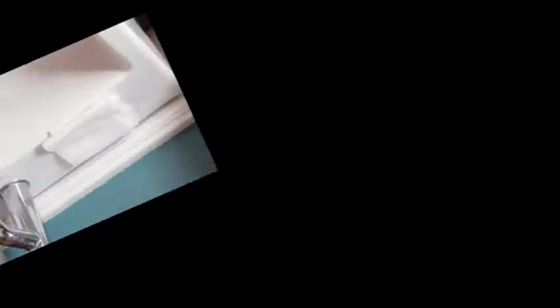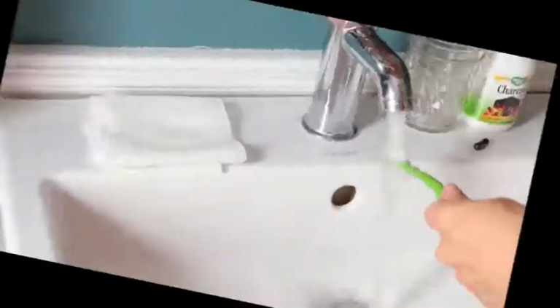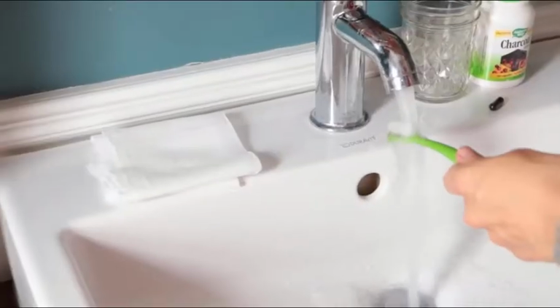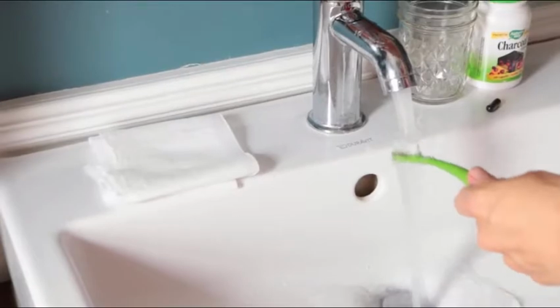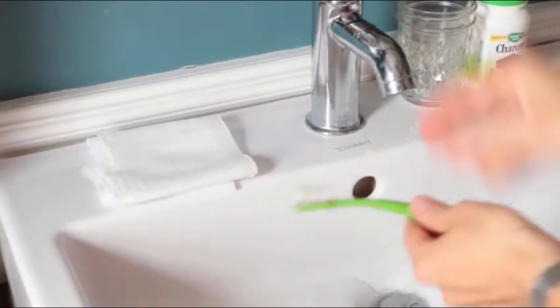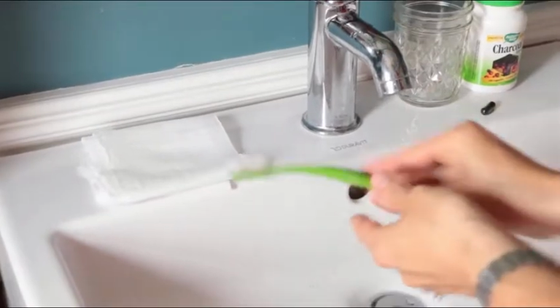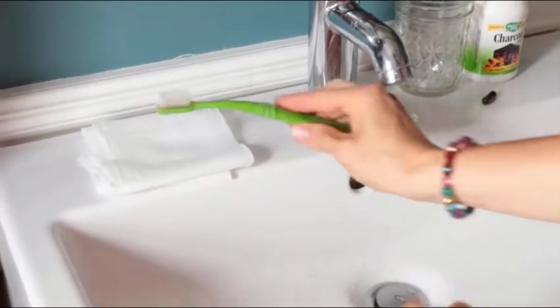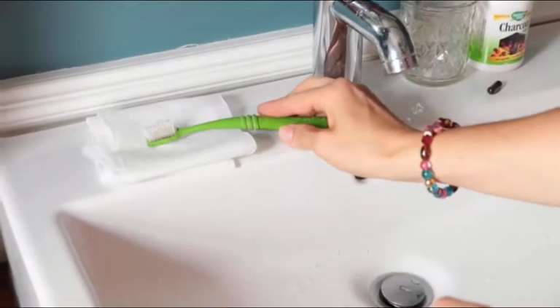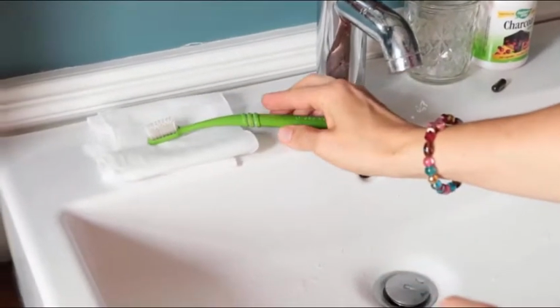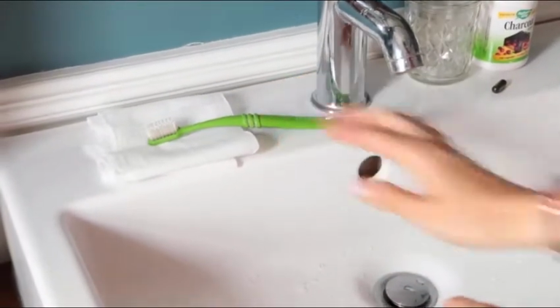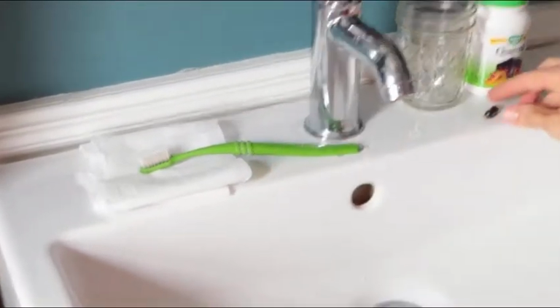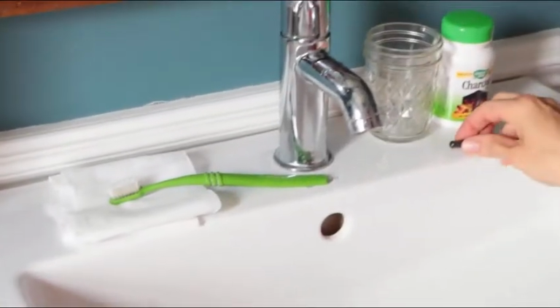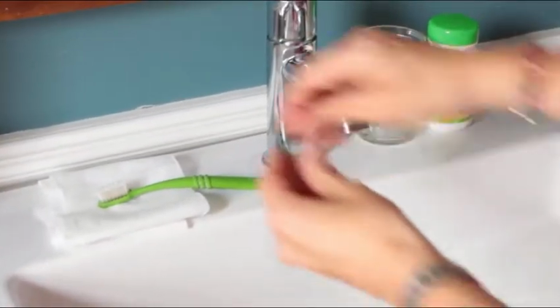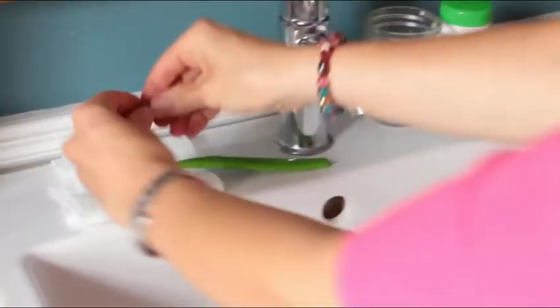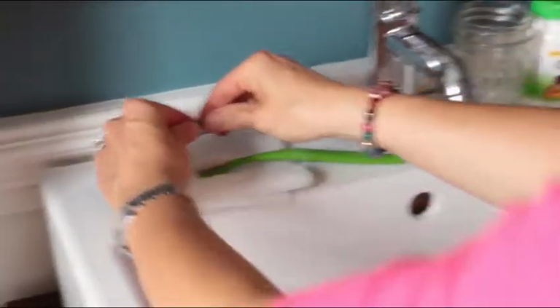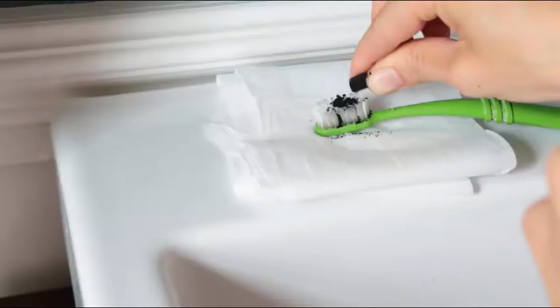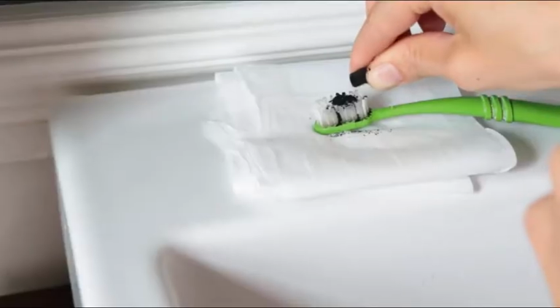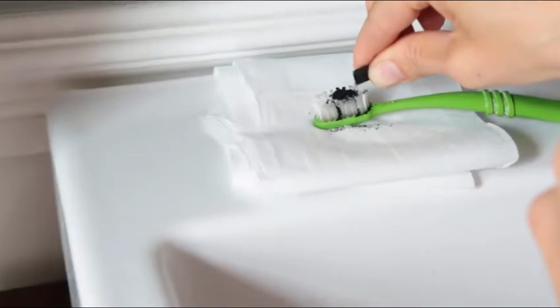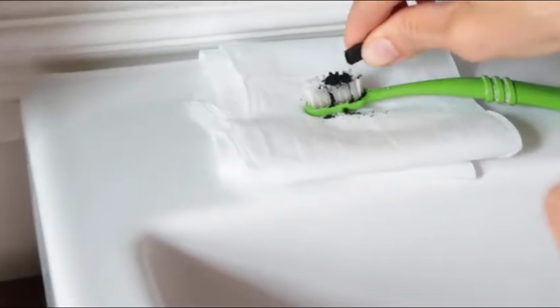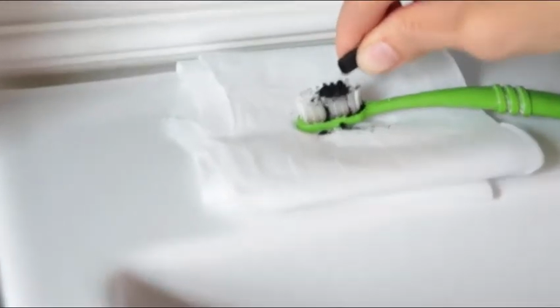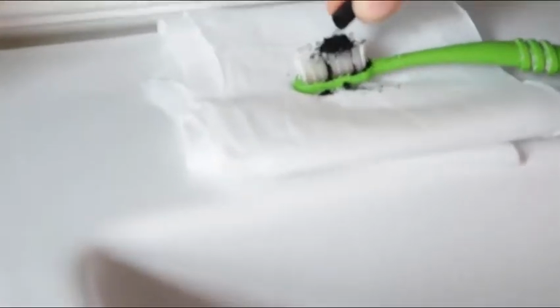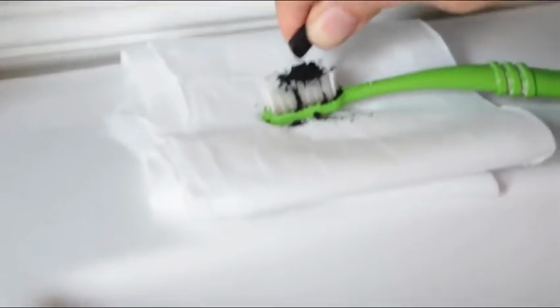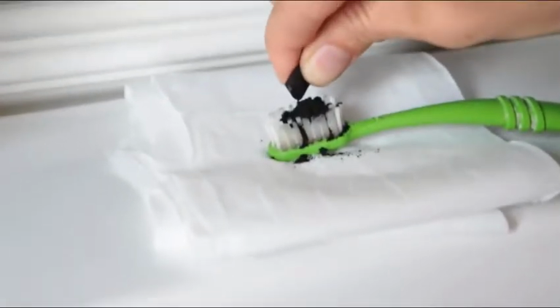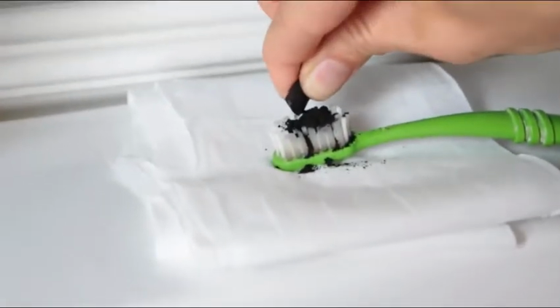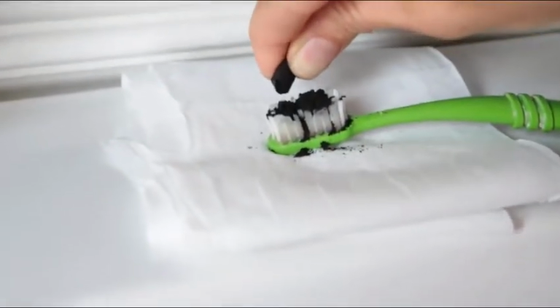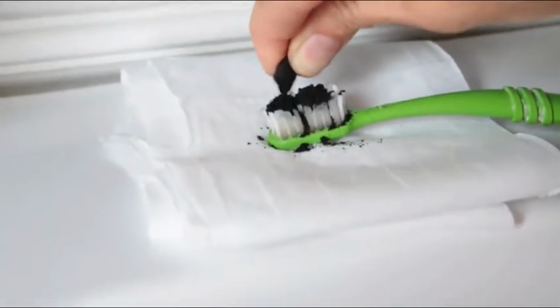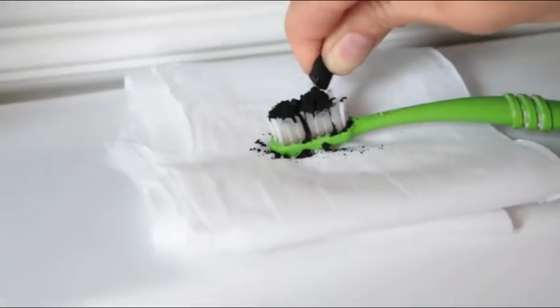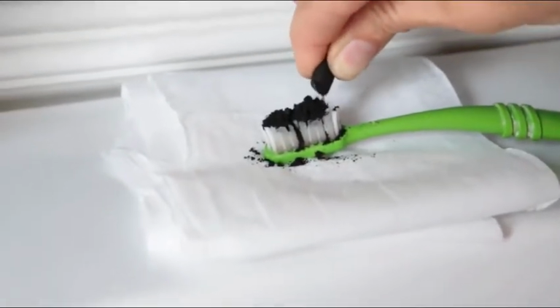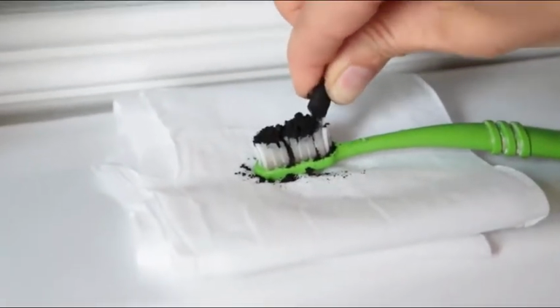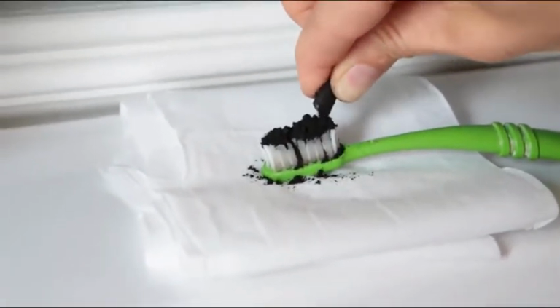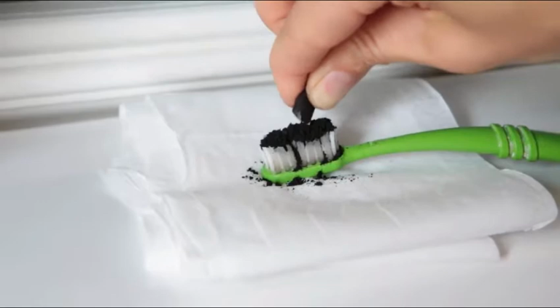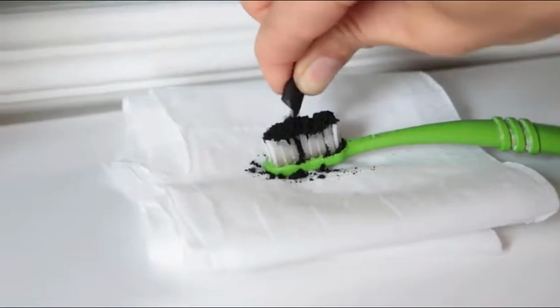First, grab an old toothbrush, wet it well, and then set it on toilet paper or a paper towel. Then grab a capsule from your bottle and simply open up the capsule carefully and pour the contents onto your toothbrush.